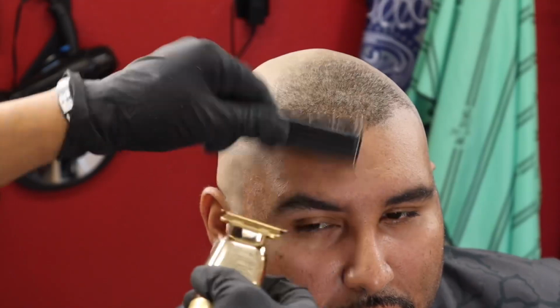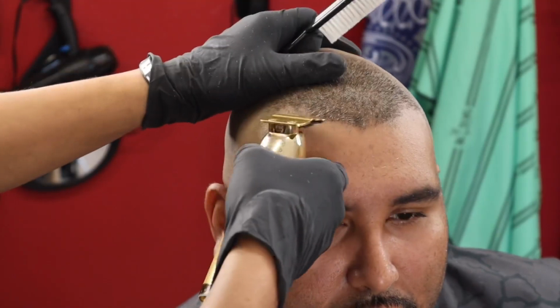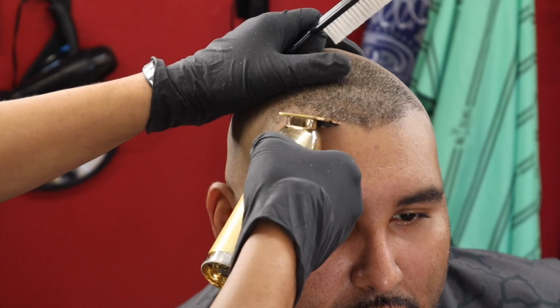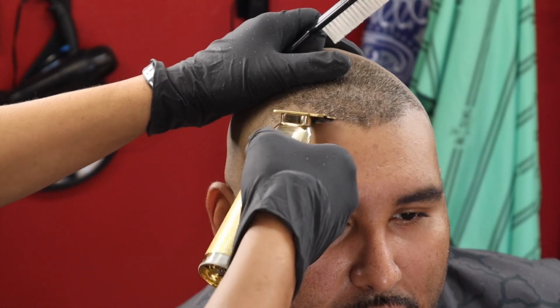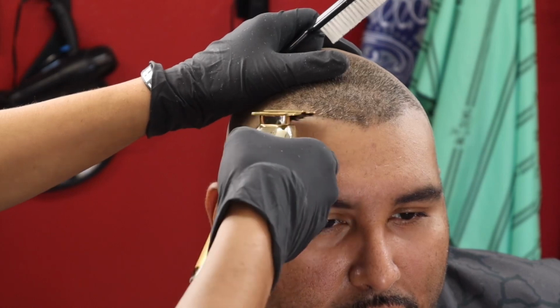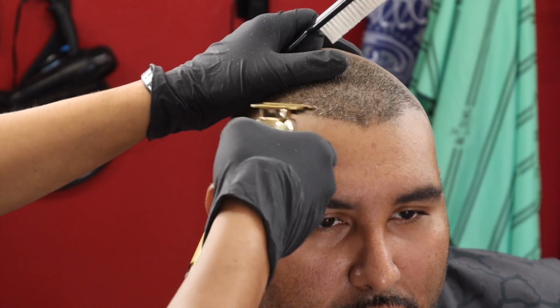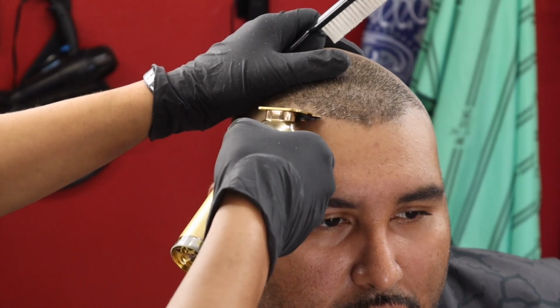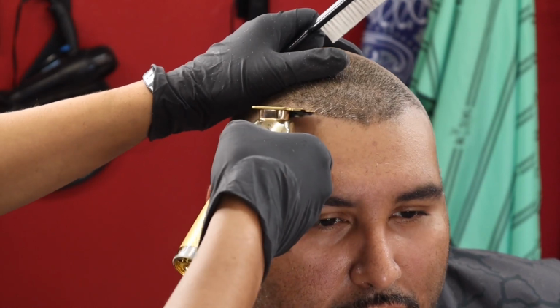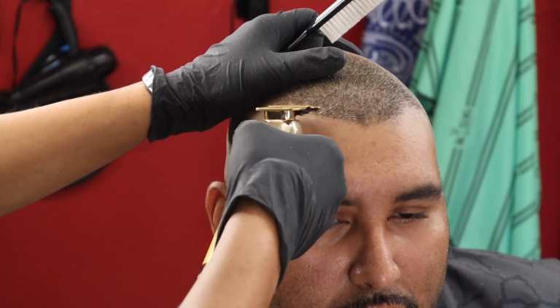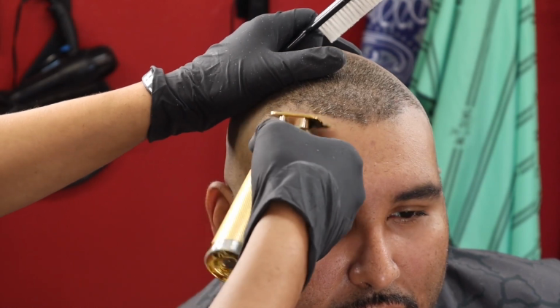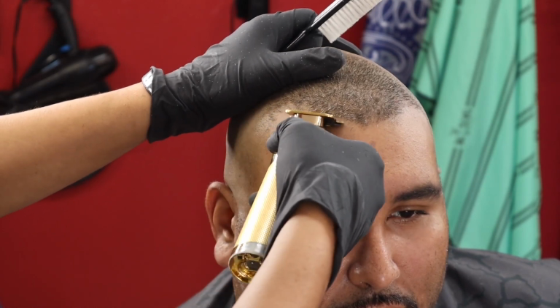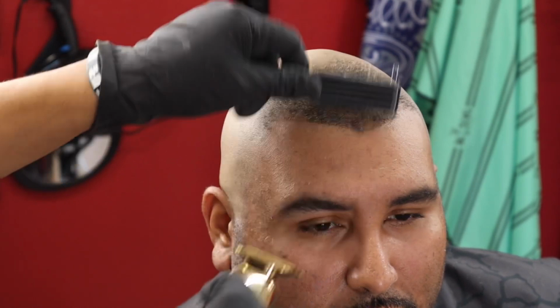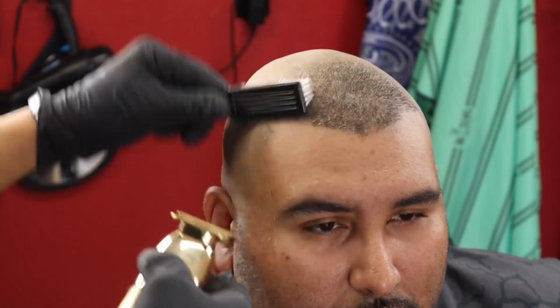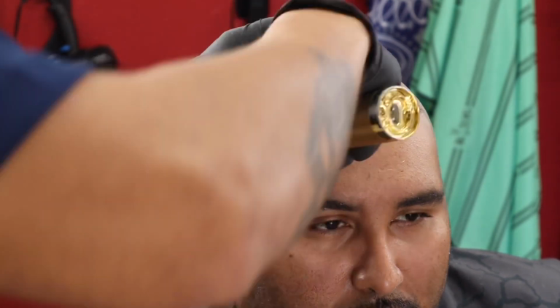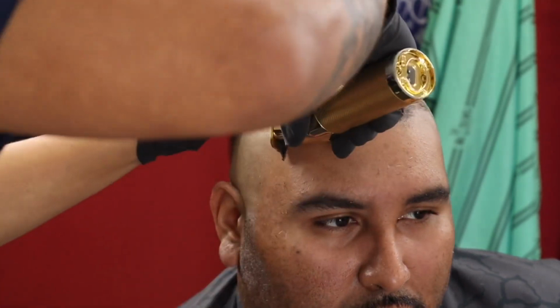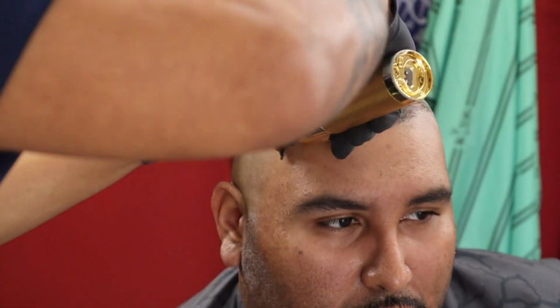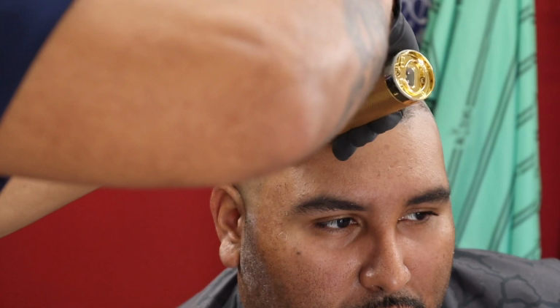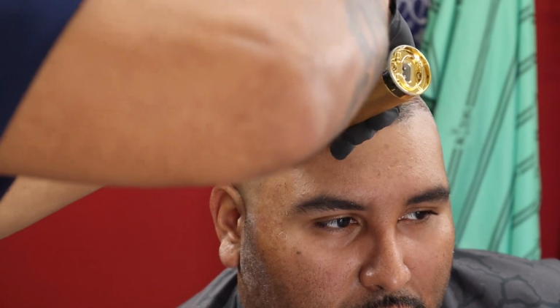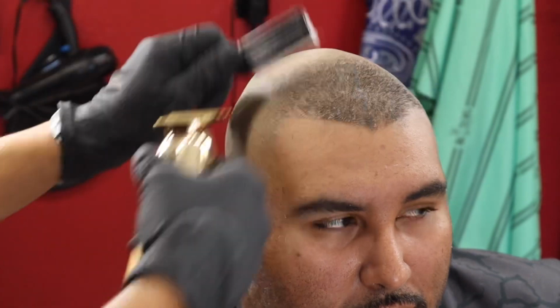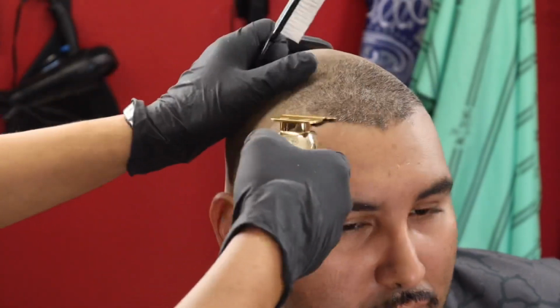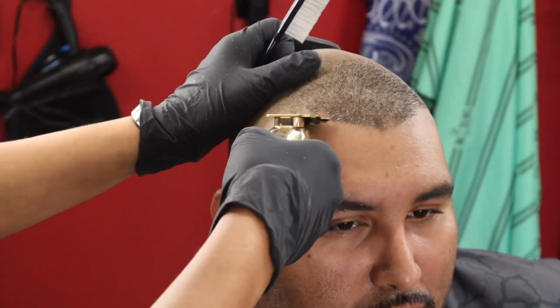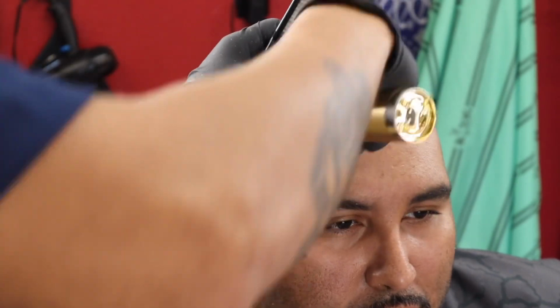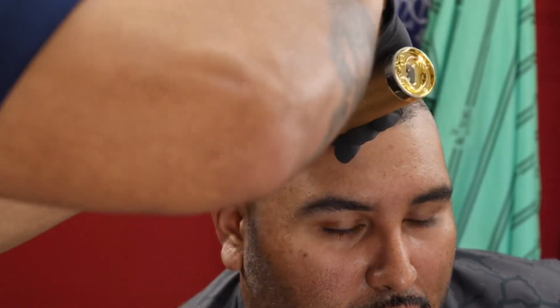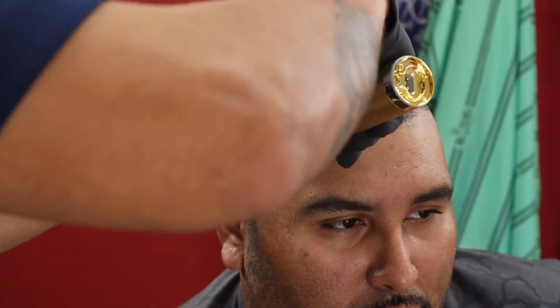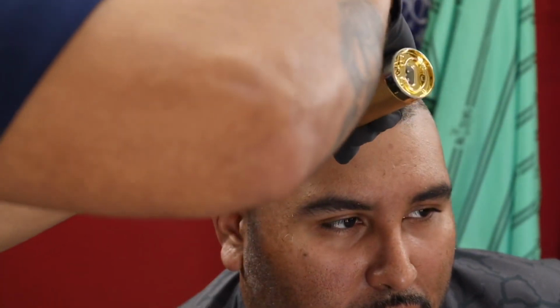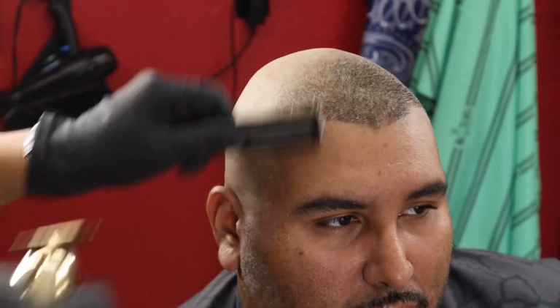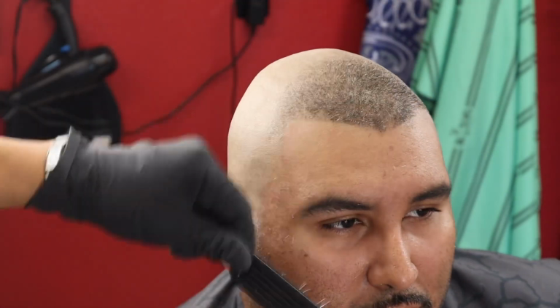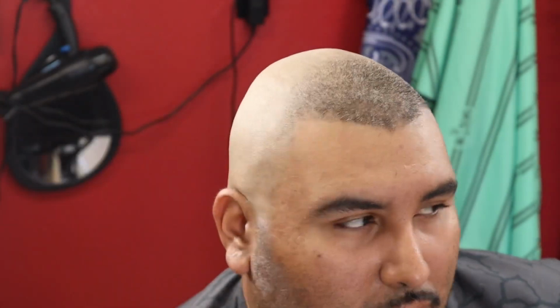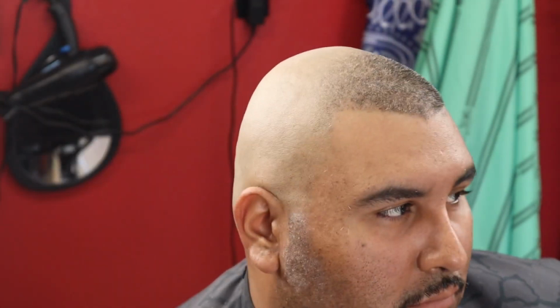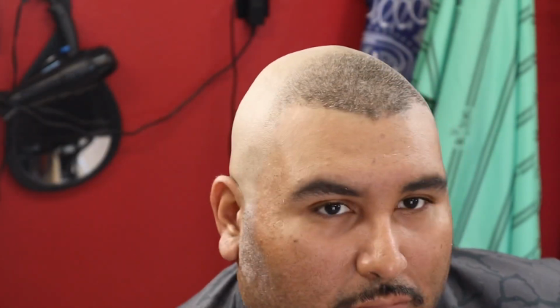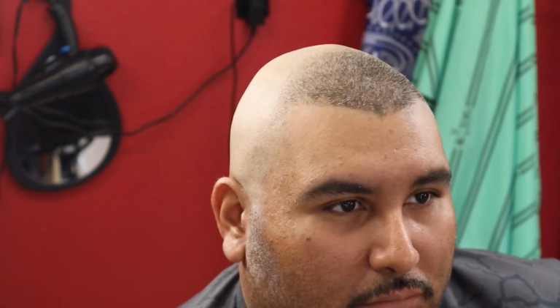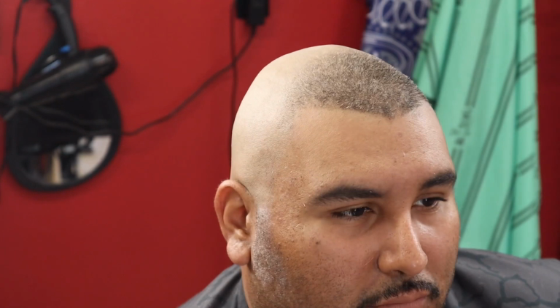All right y'all, it's time to hit them with that icy edge up. Get that edge up right — I always got to make sure you do the edge up on point, because if you mess the edge up, it'll mess the whole haircut up. Remember that.